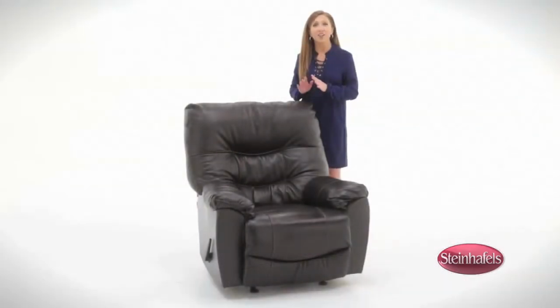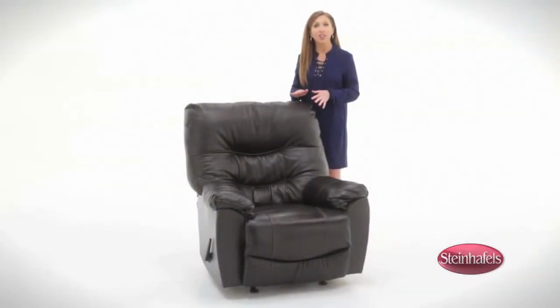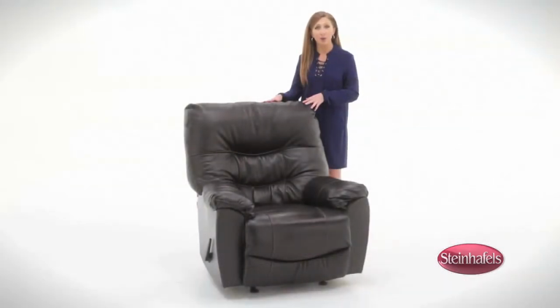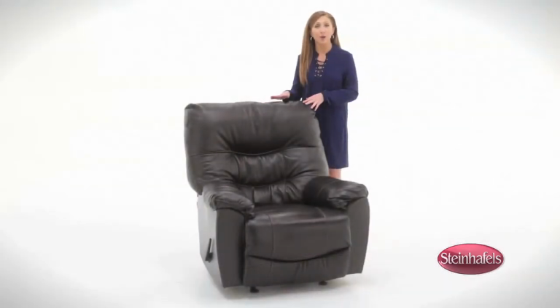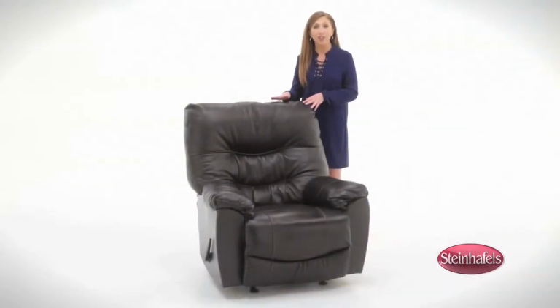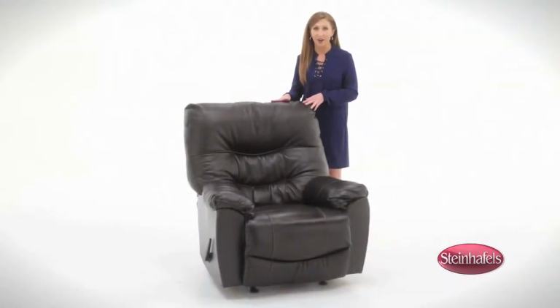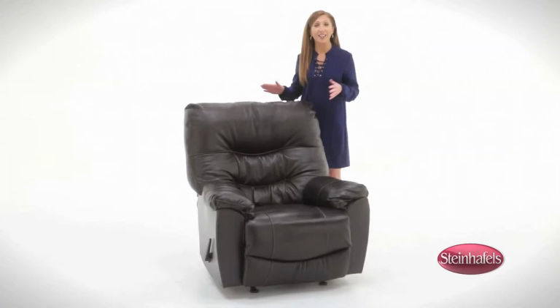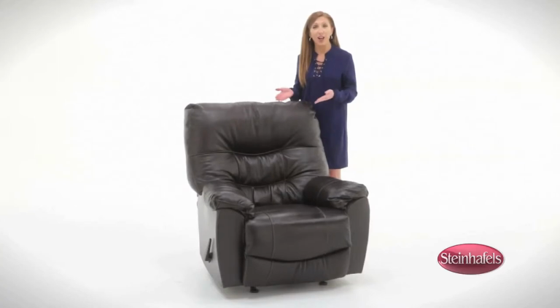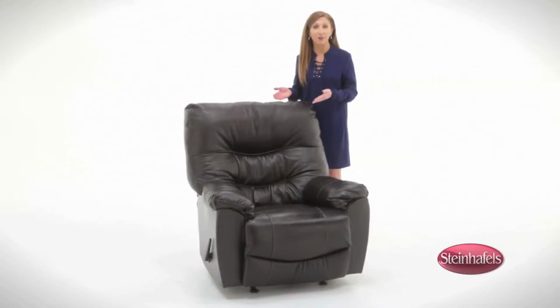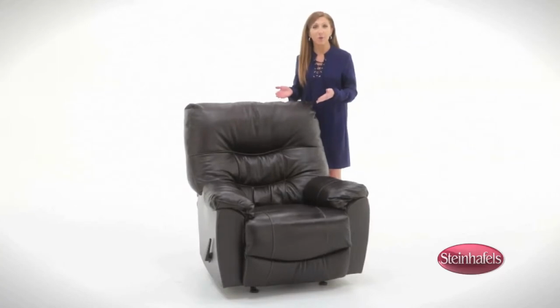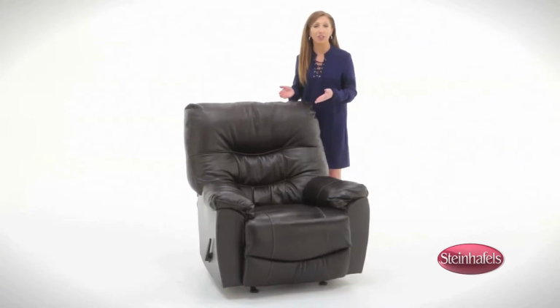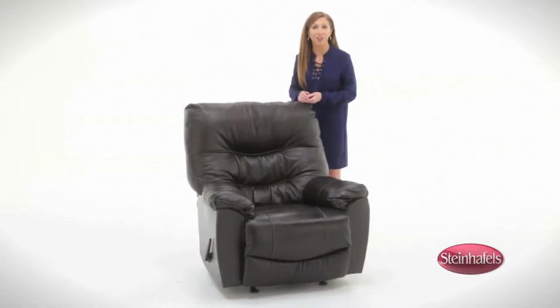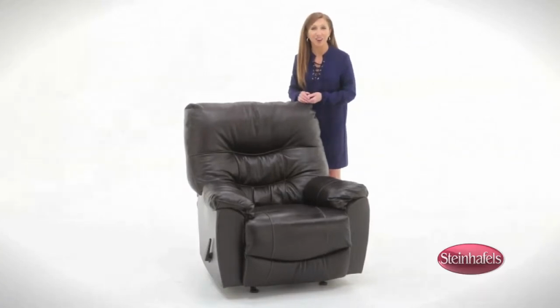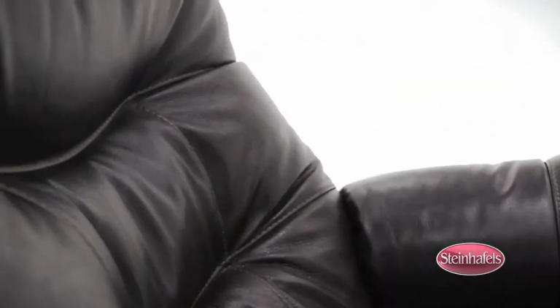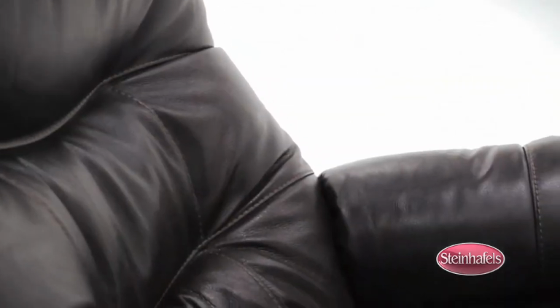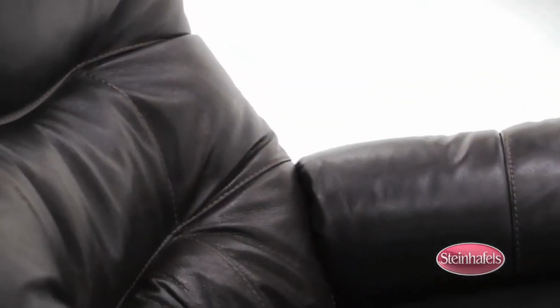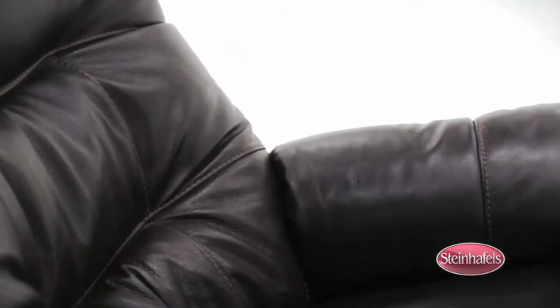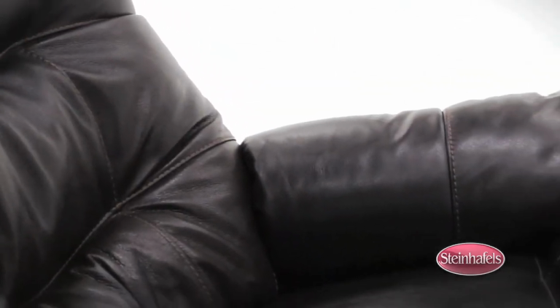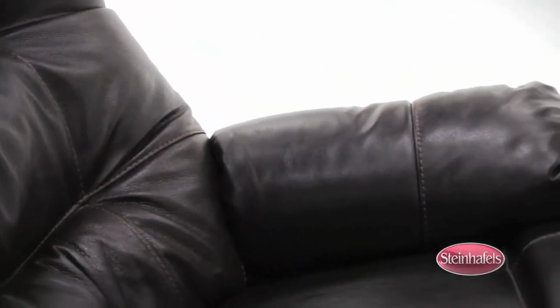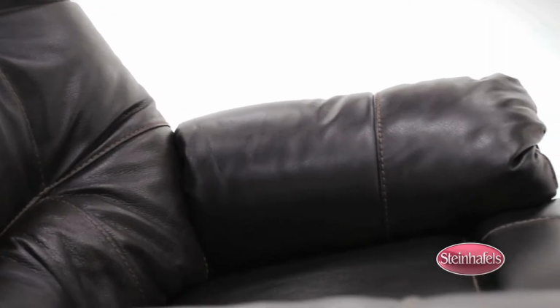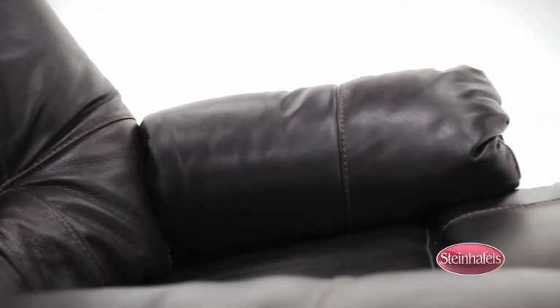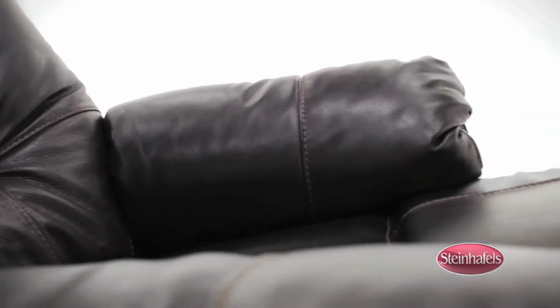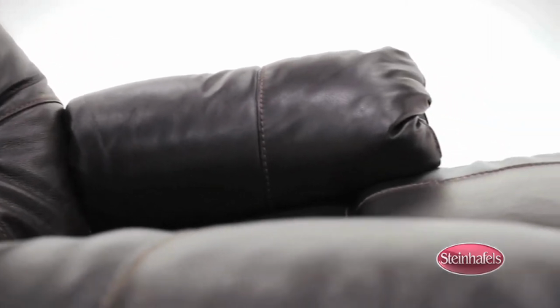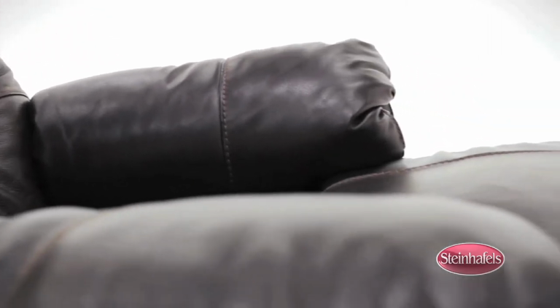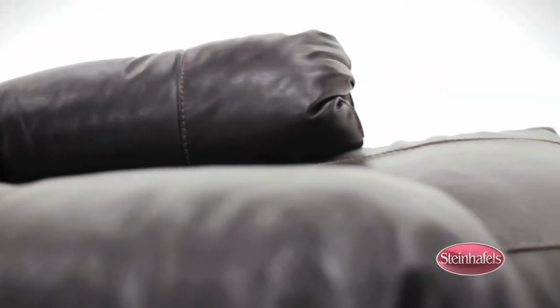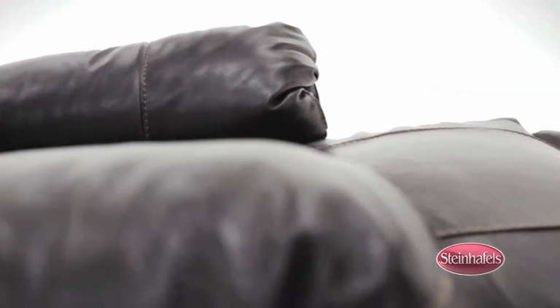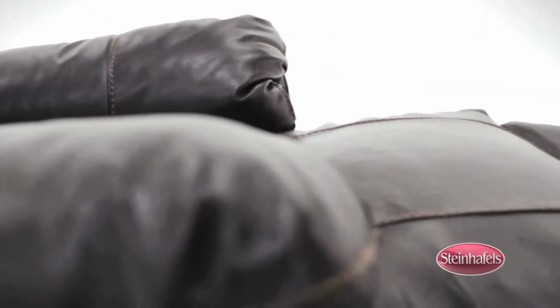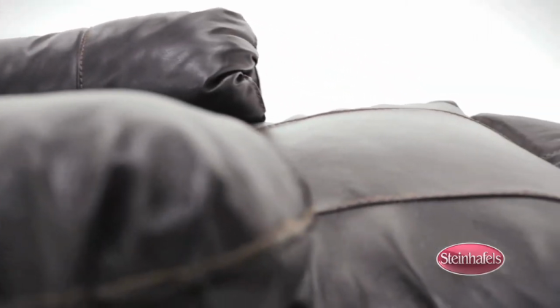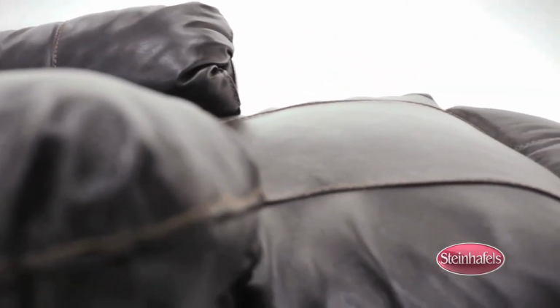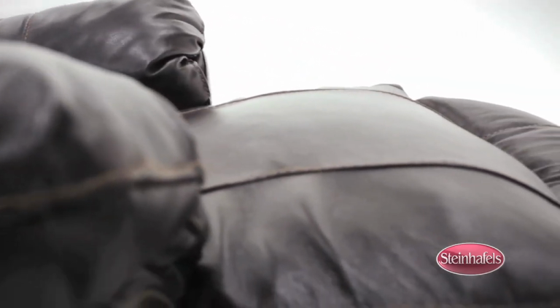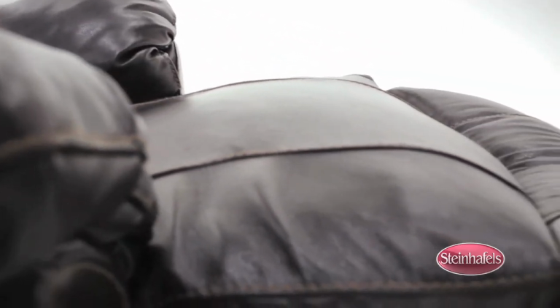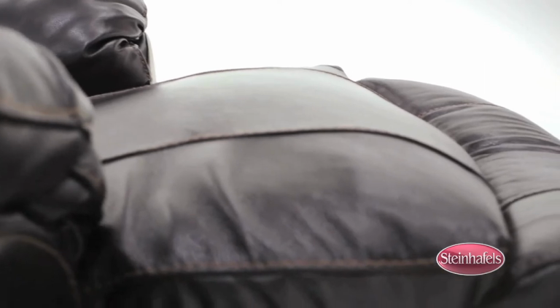The Trilogy is upholstered in a rich leather and has gel-infused foam cushions for extra comfort. The sinuous spring base with cross wires offers additional support, and the Chase footrest features continuous no-gap comfort from seat to toe.